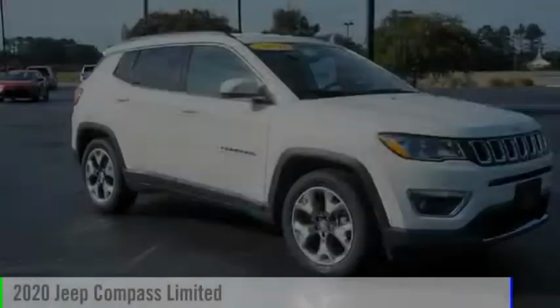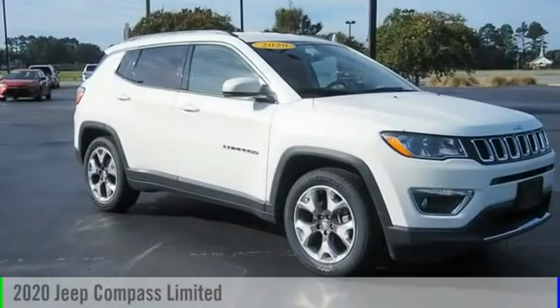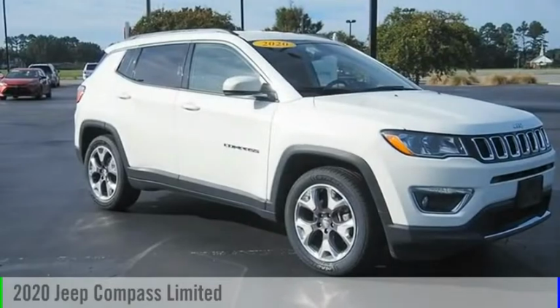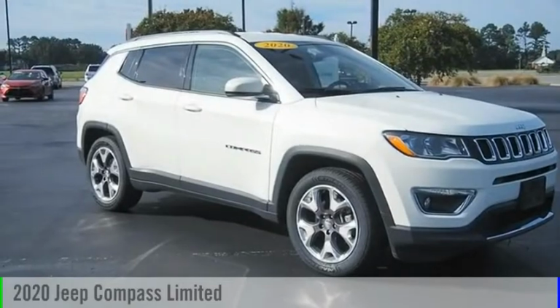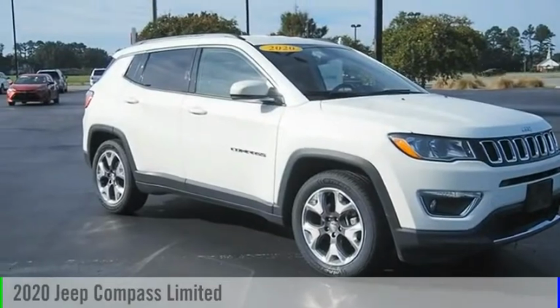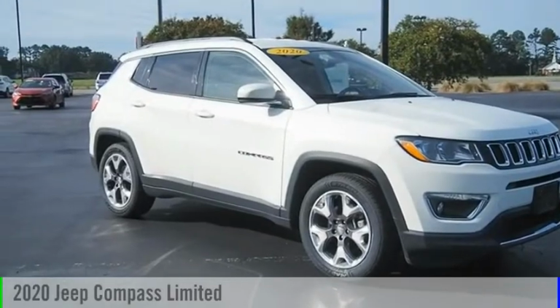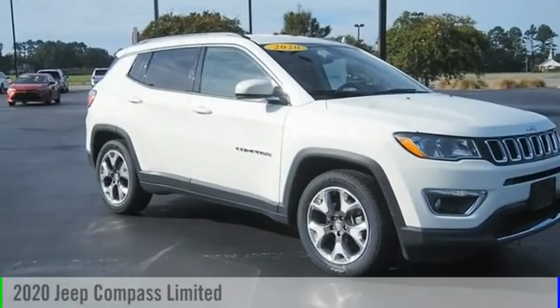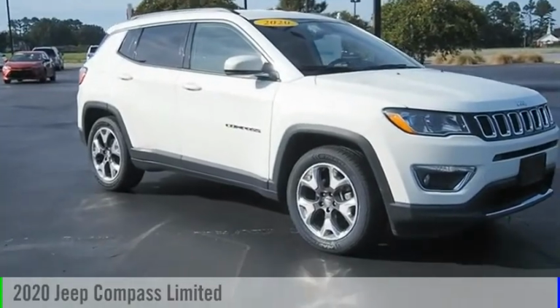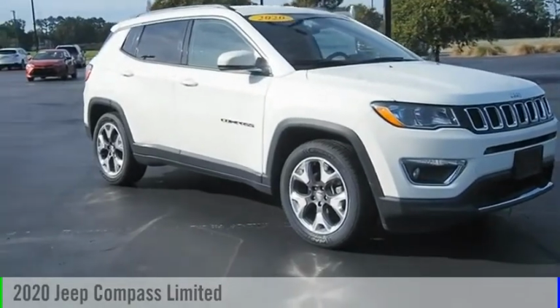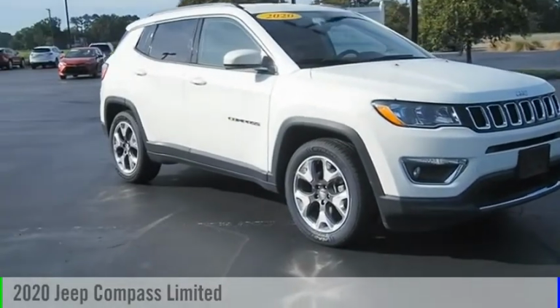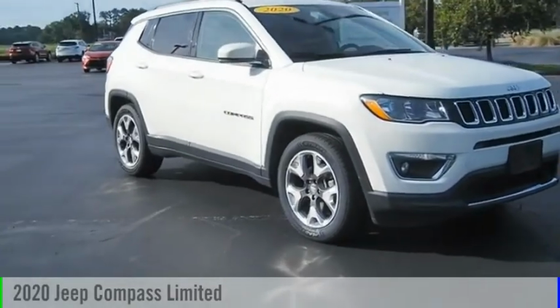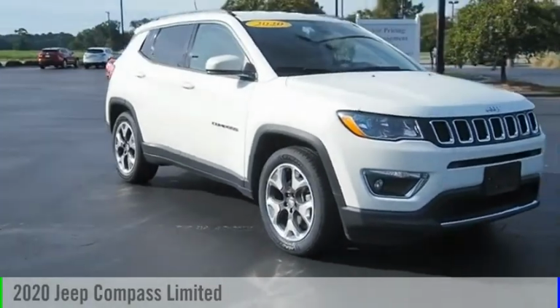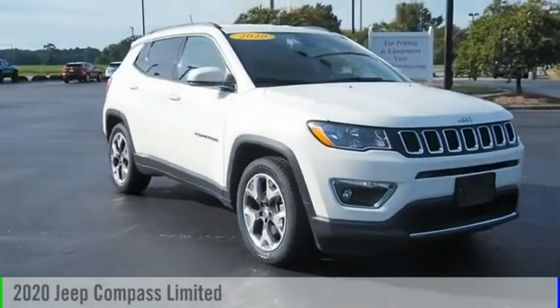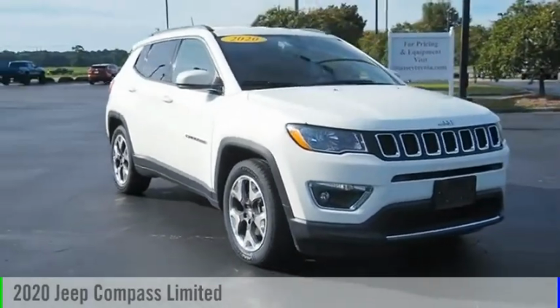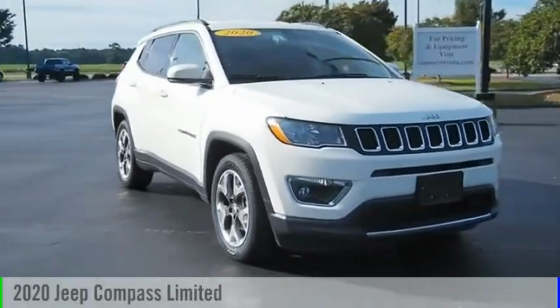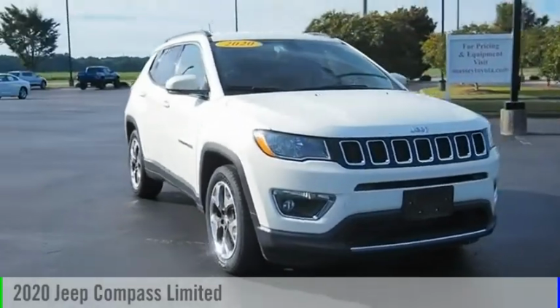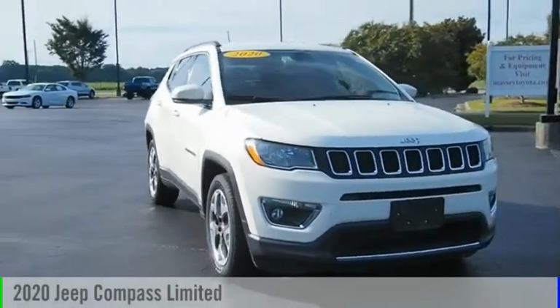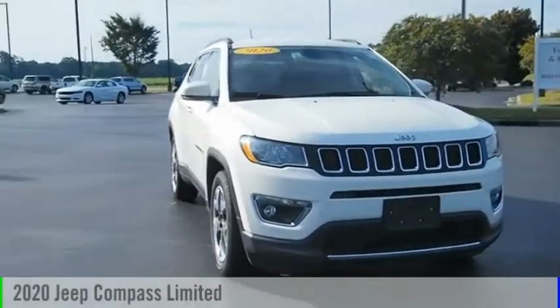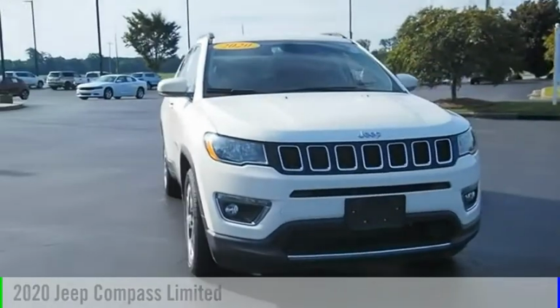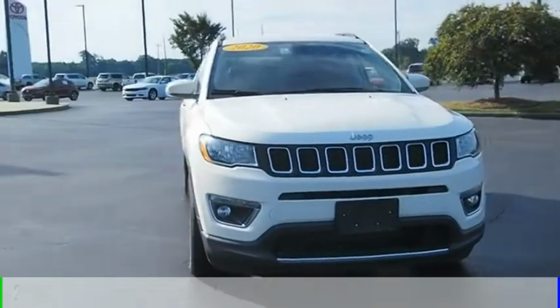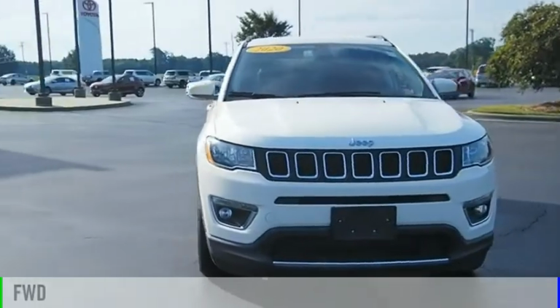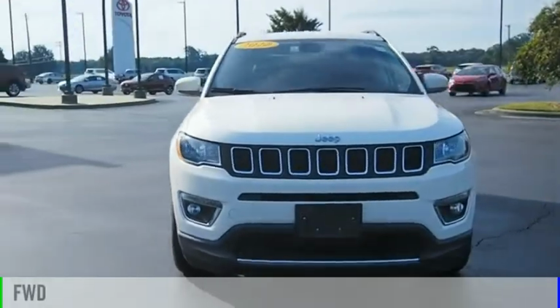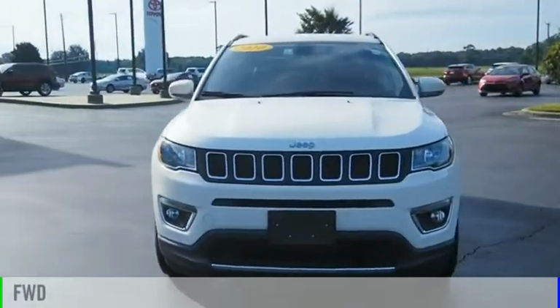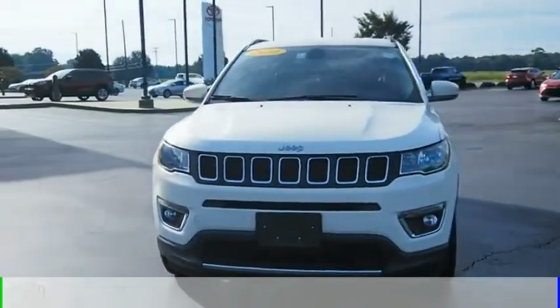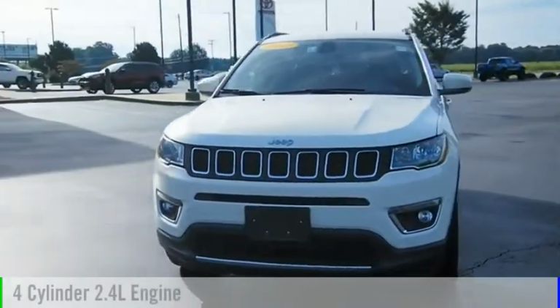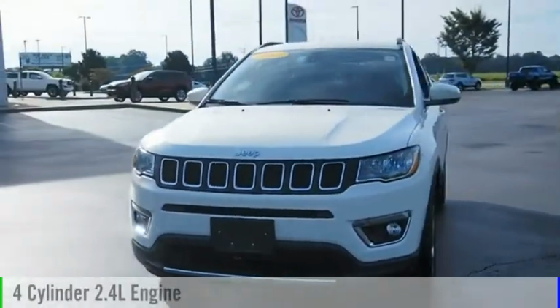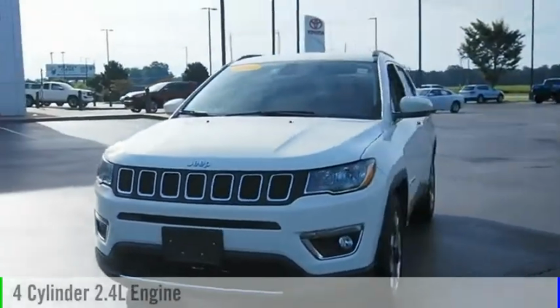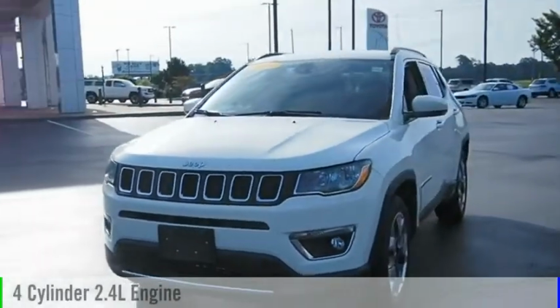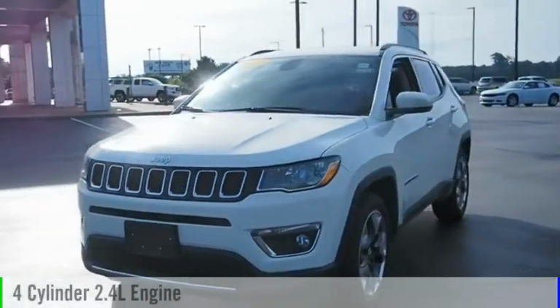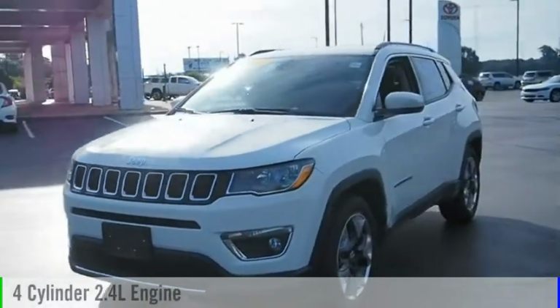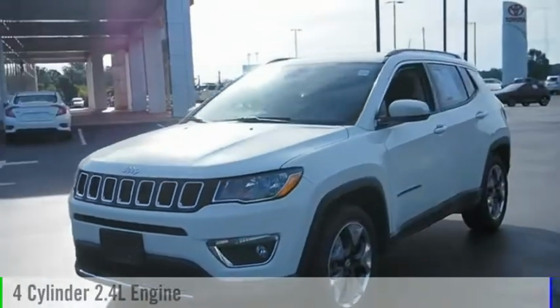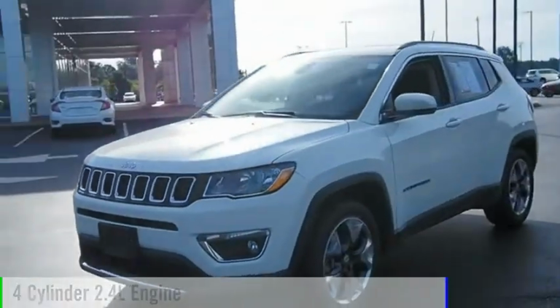Looking for the right vehicle? Check out the 2020 Compass. This vehicle is powered by a front-wheel drive, four-cylinder, 2.4-liter engine.